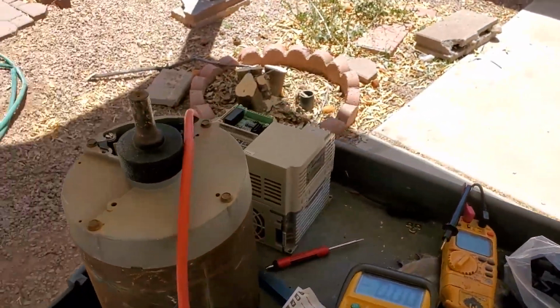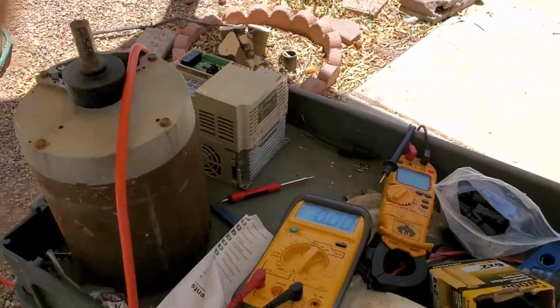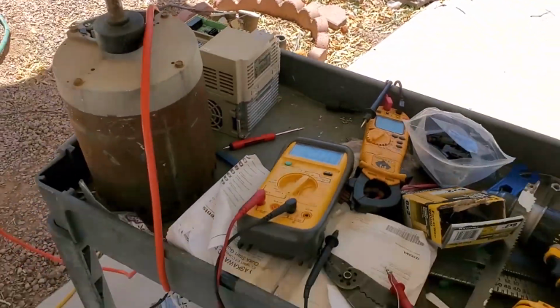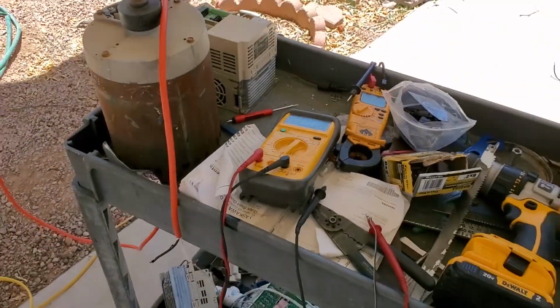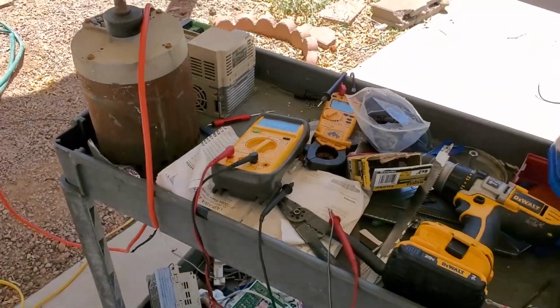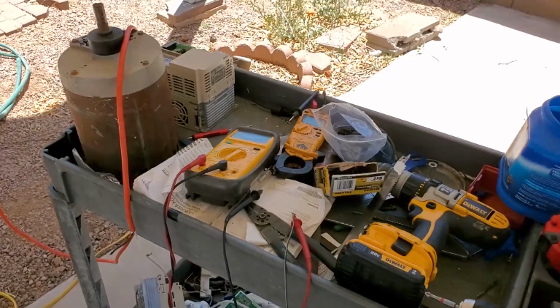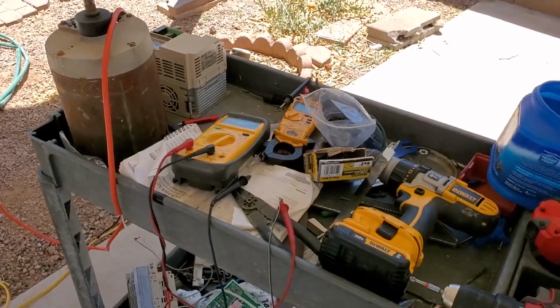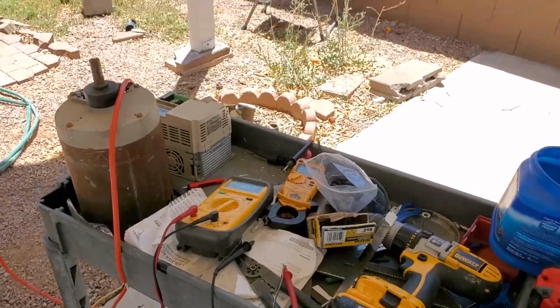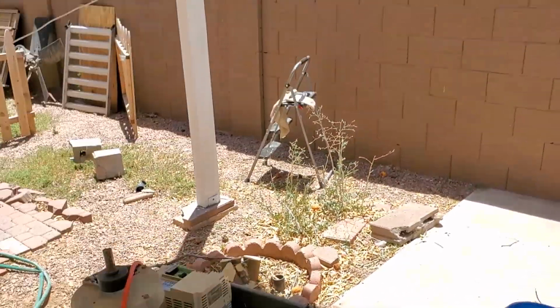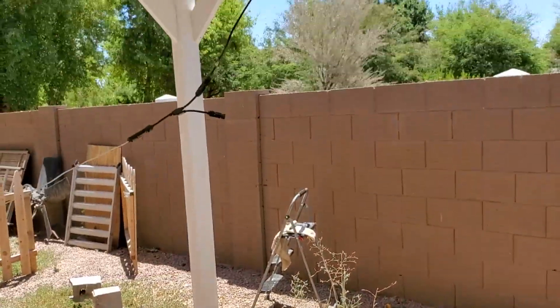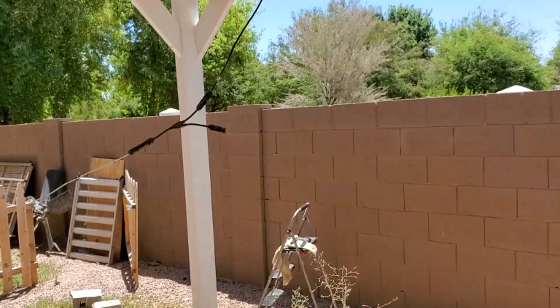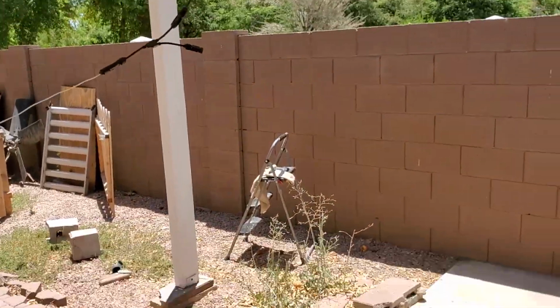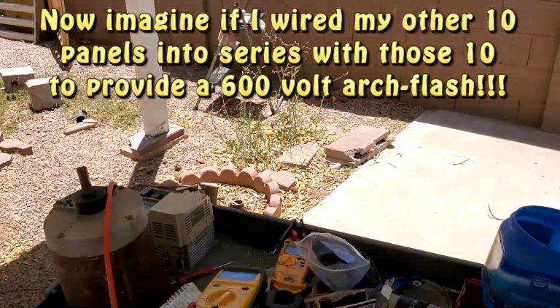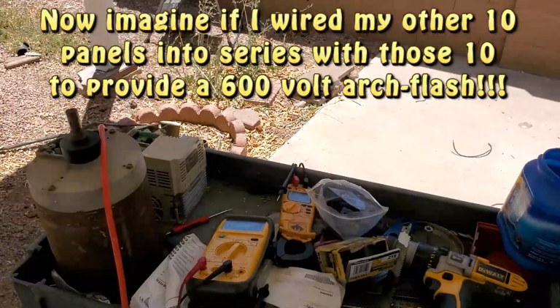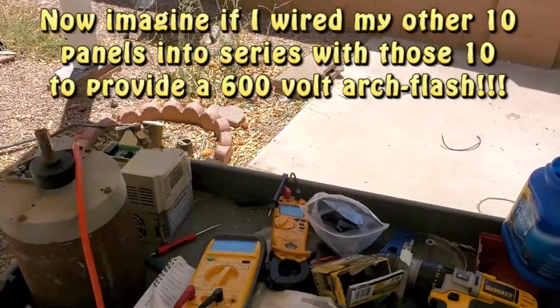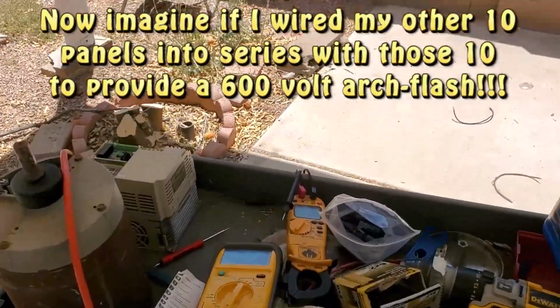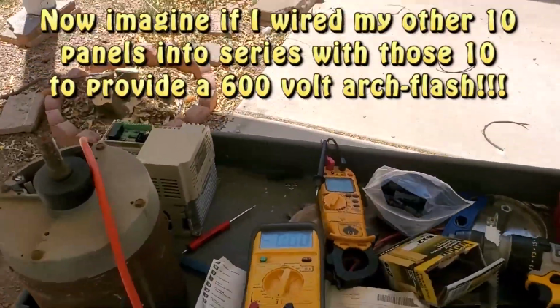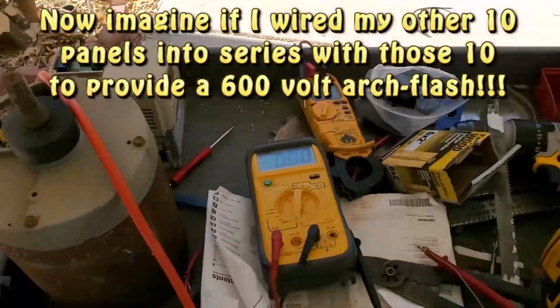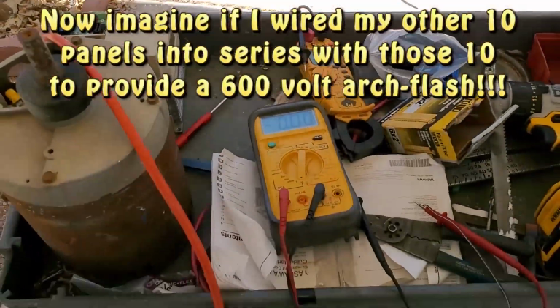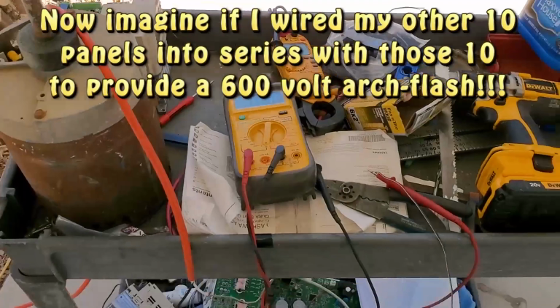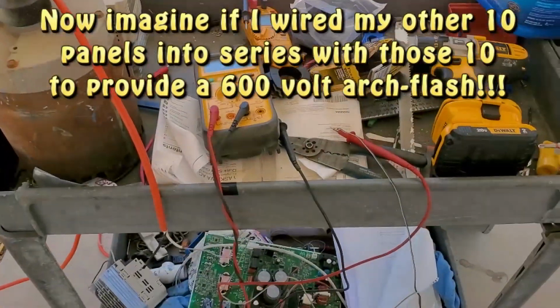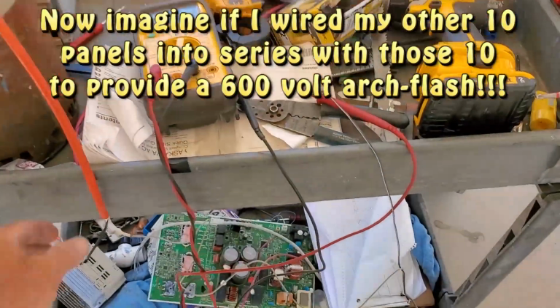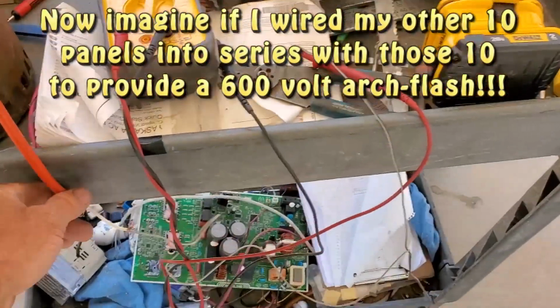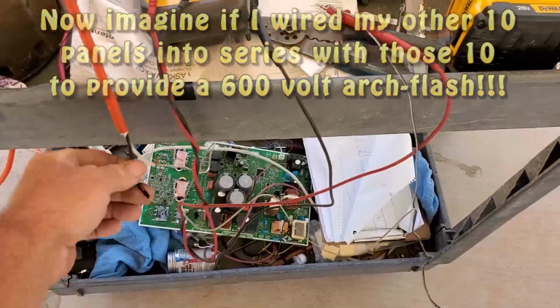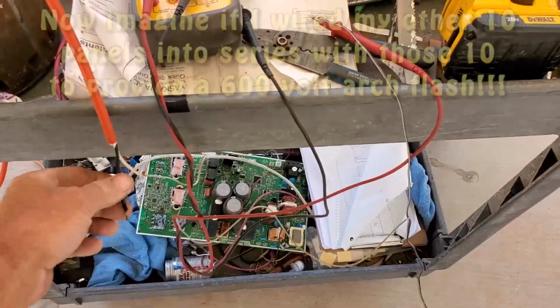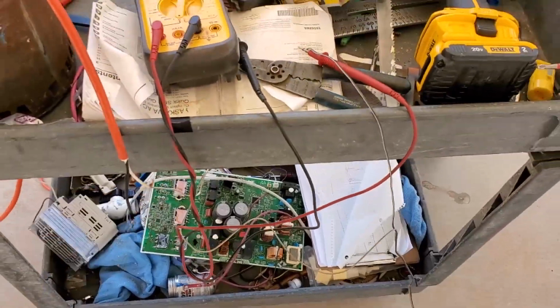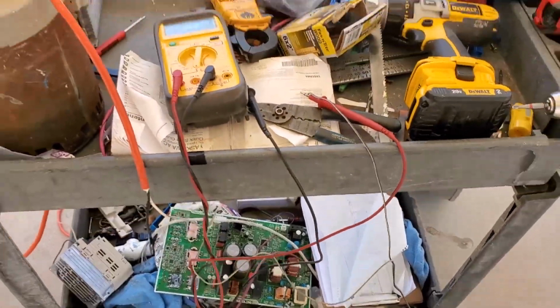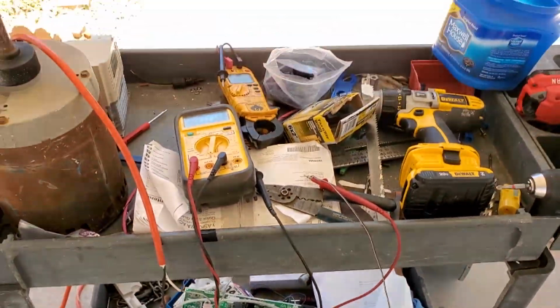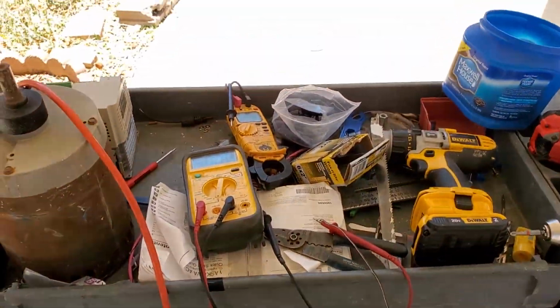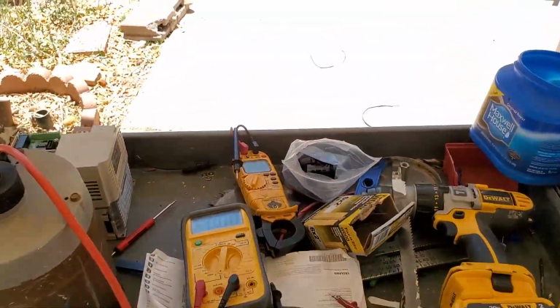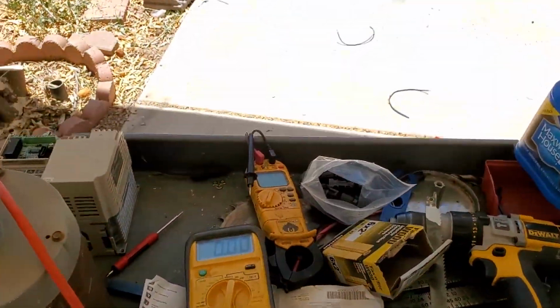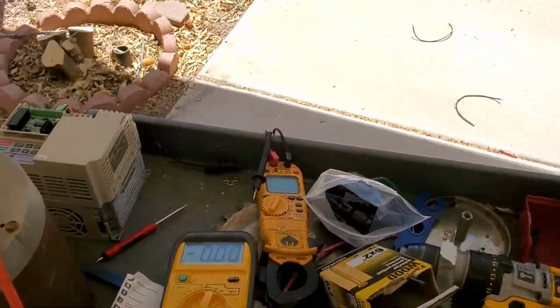Wow — arc flash from solar! That's just half my panels, but voltage is 320, 300 loaded. Look at that, man. That's crazy. At least I tested it.